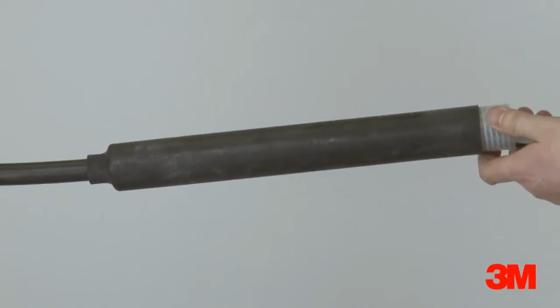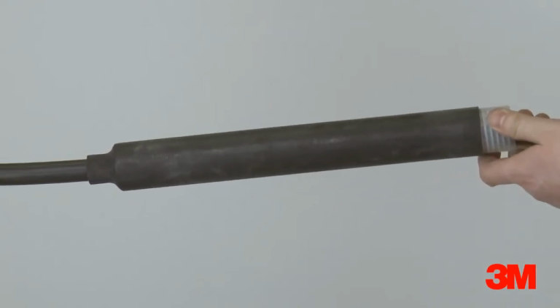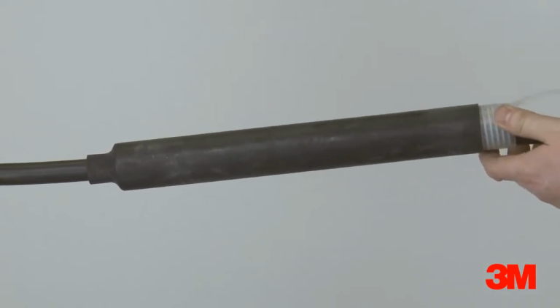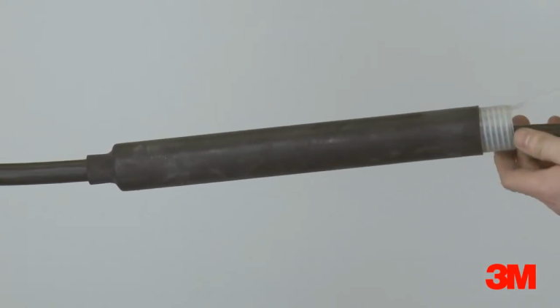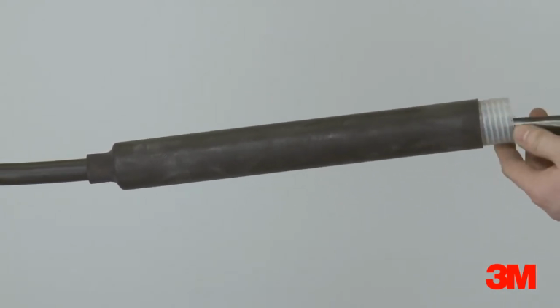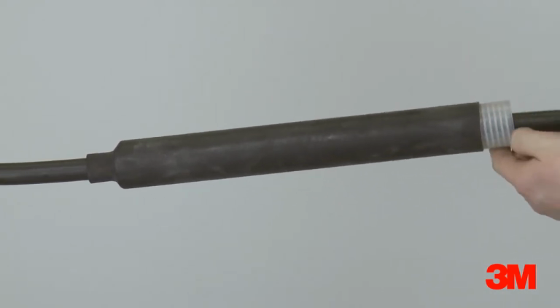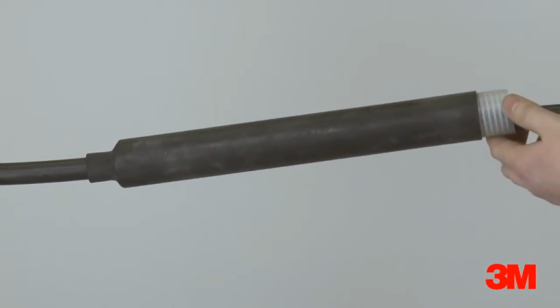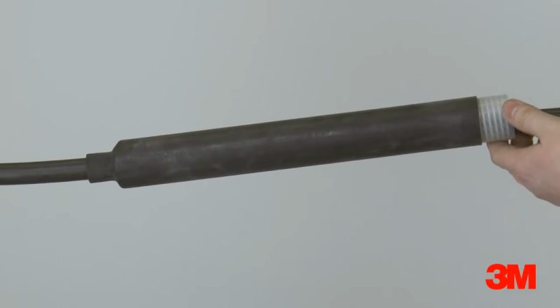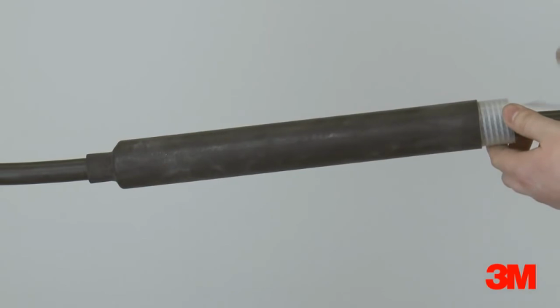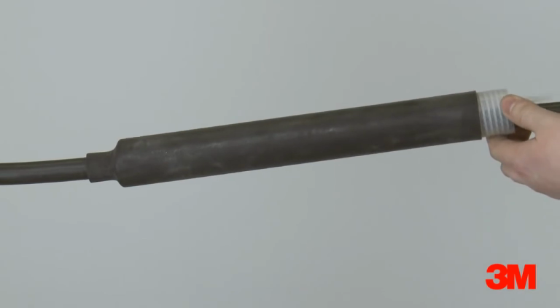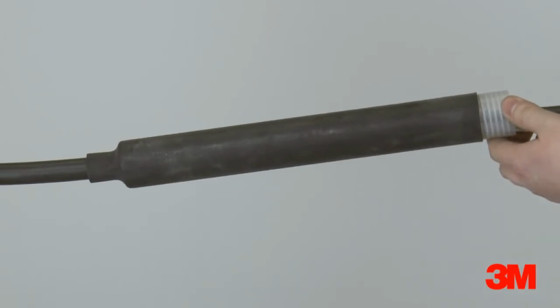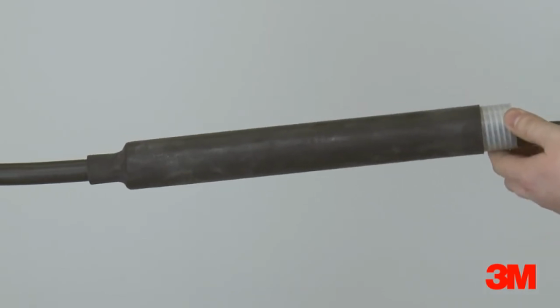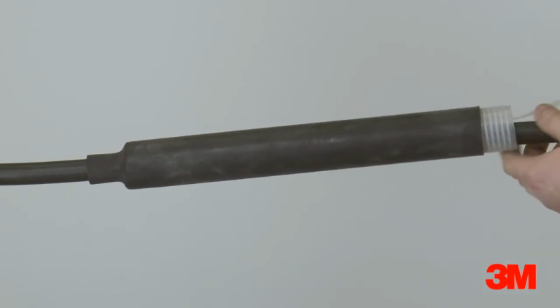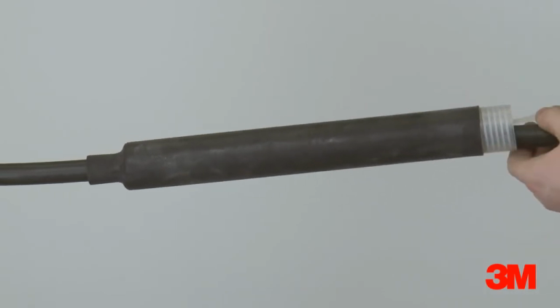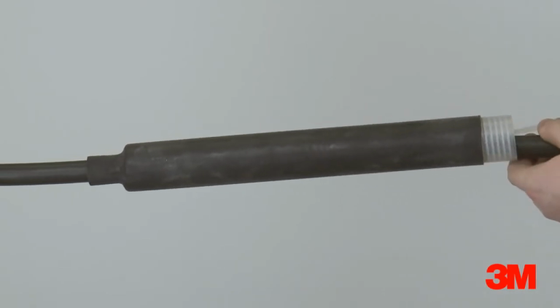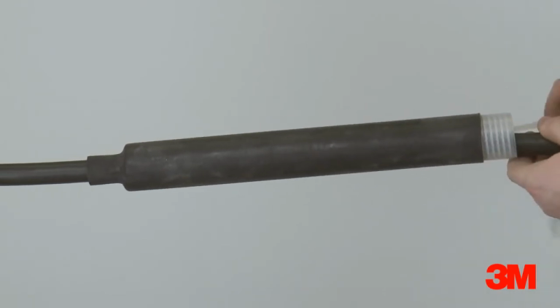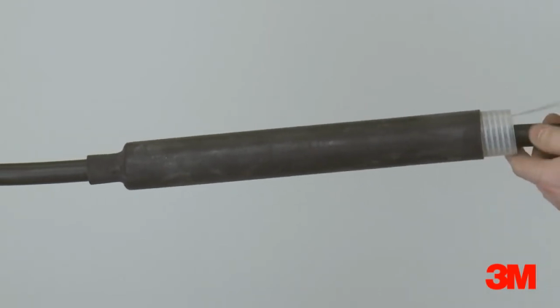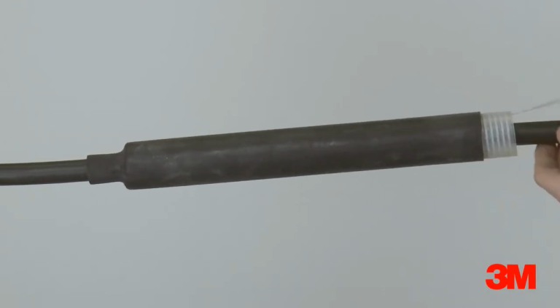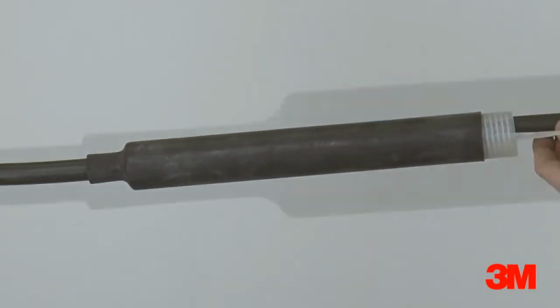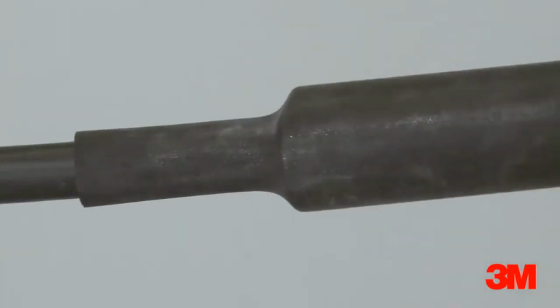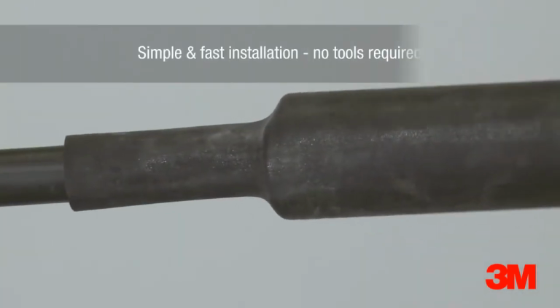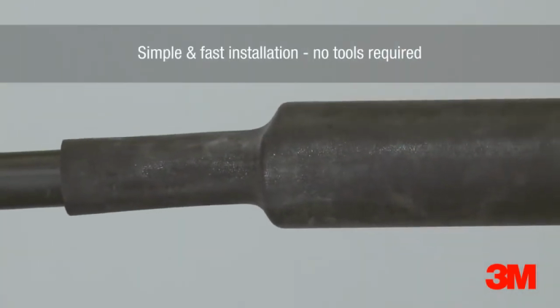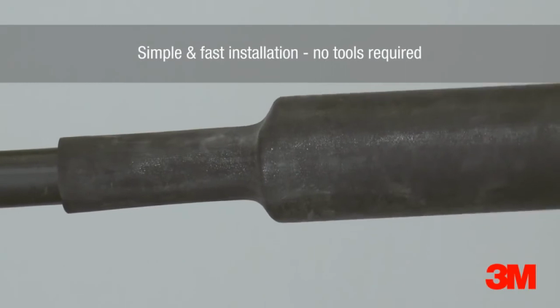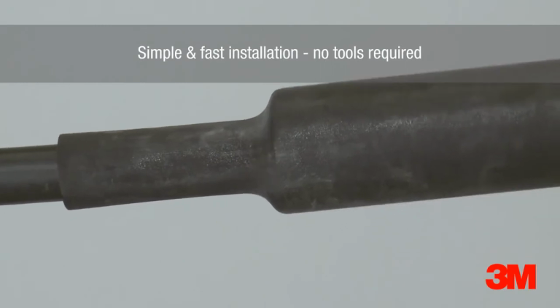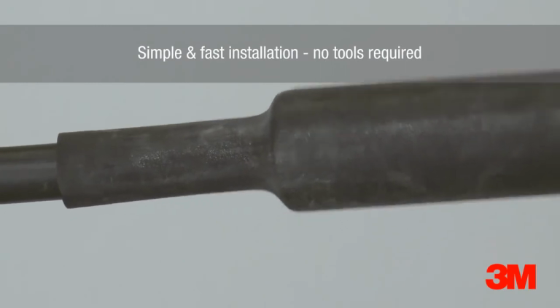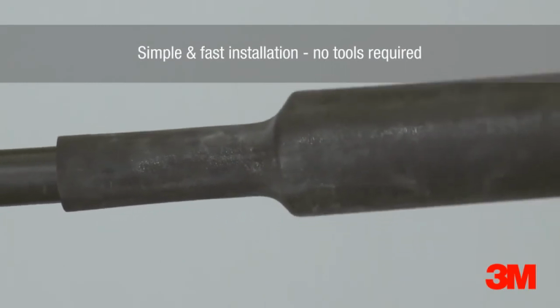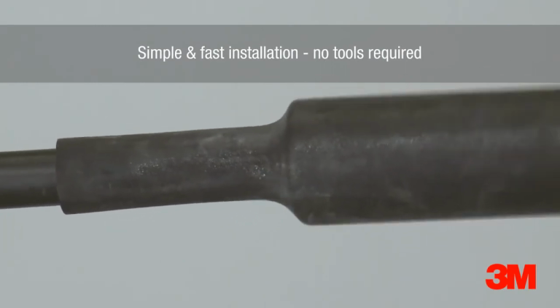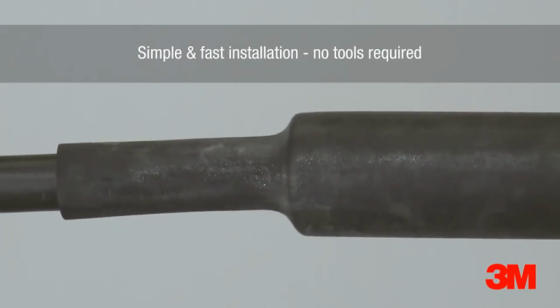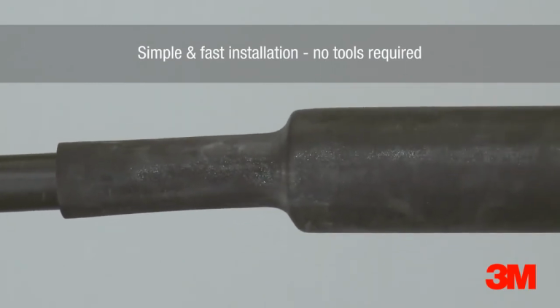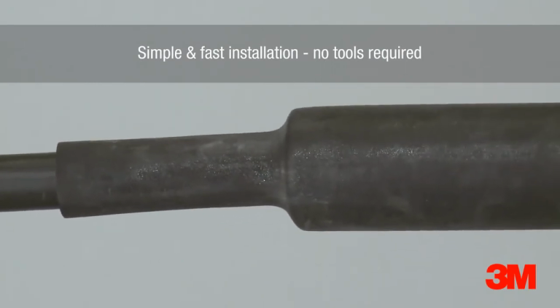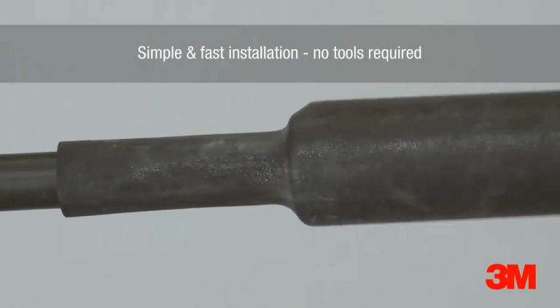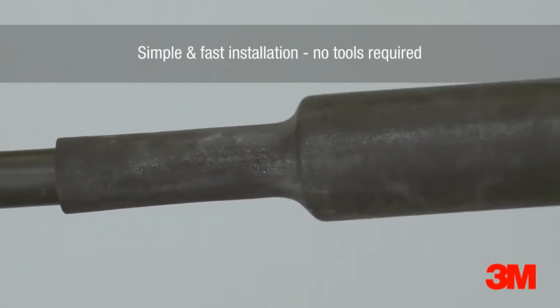These products are cold applied and therefore they are quicker, easier, and safer to install than heat shrink alternatives. They are also ideal where hot work permits are difficult to obtain.